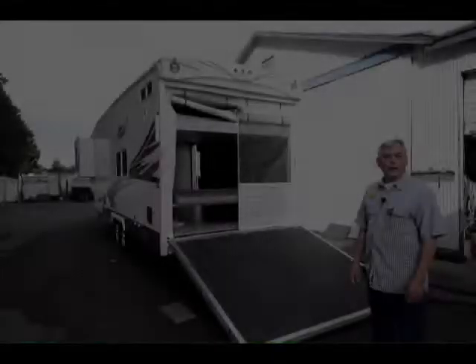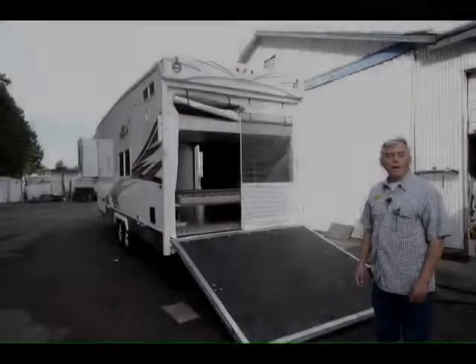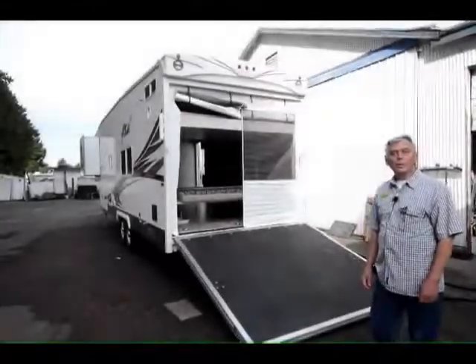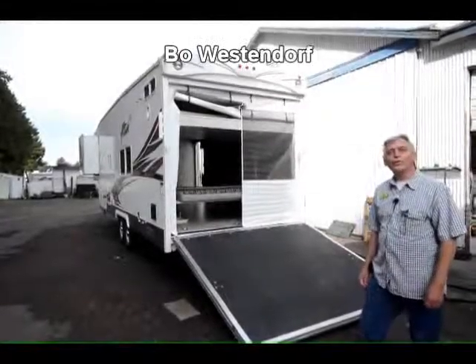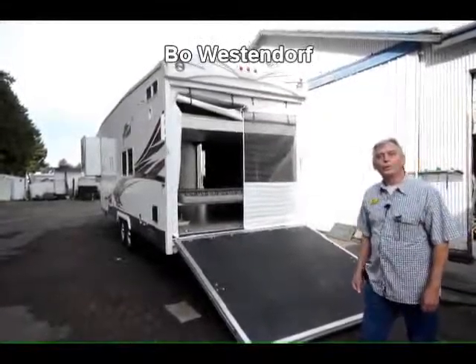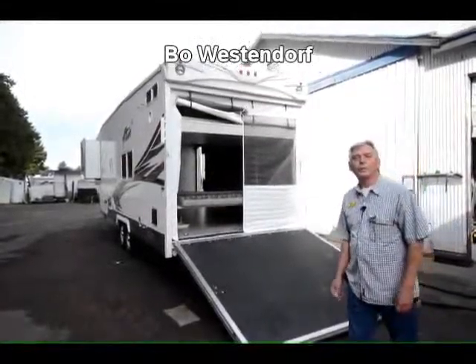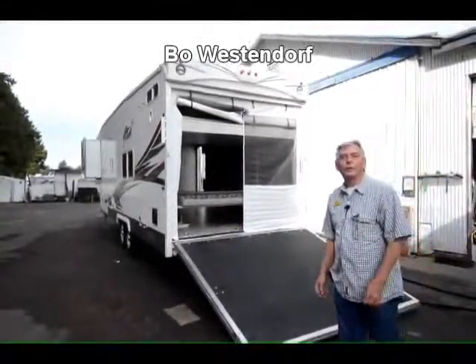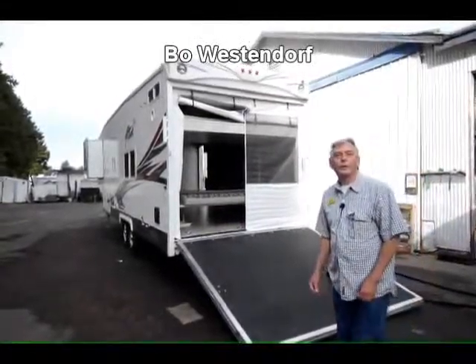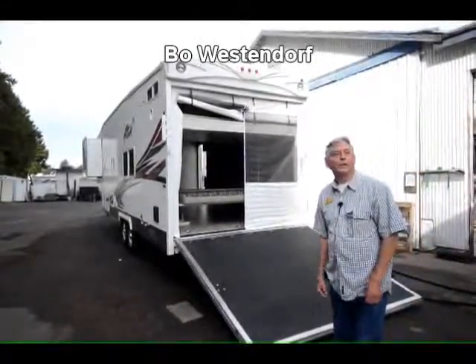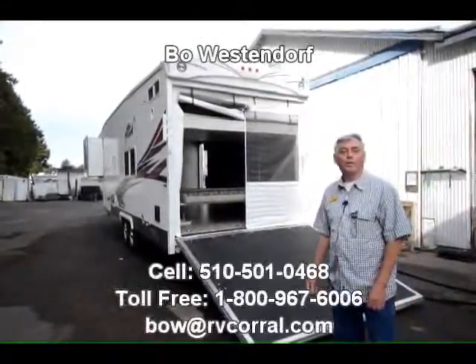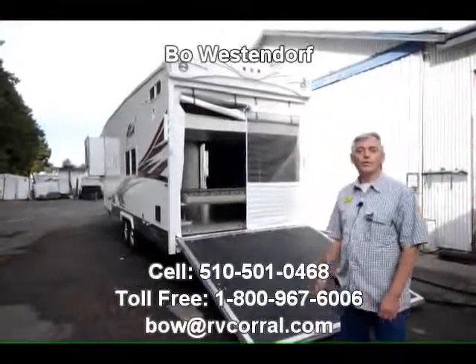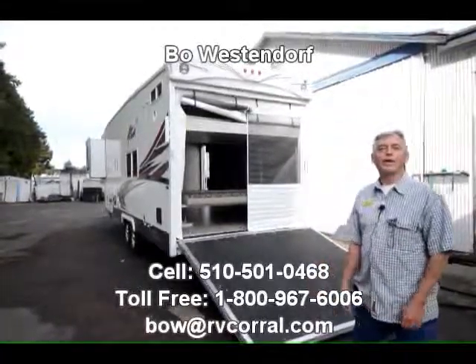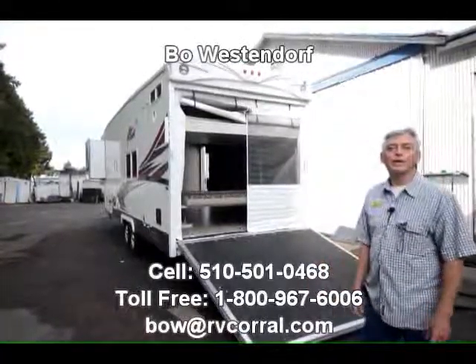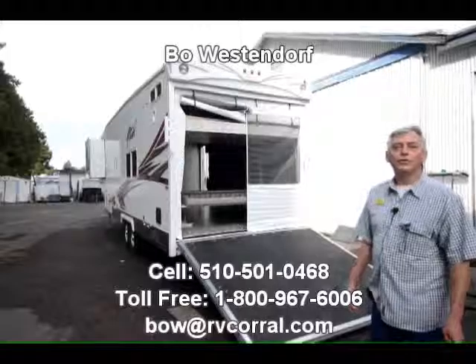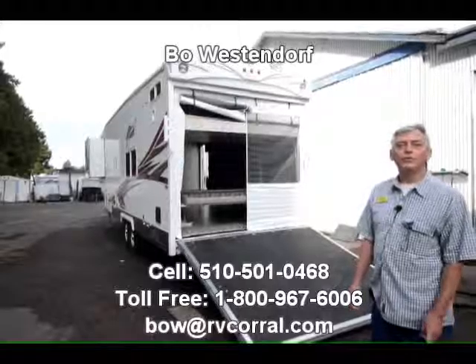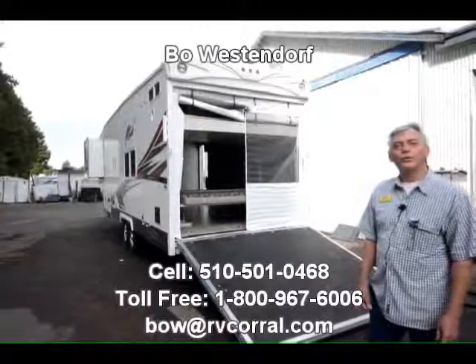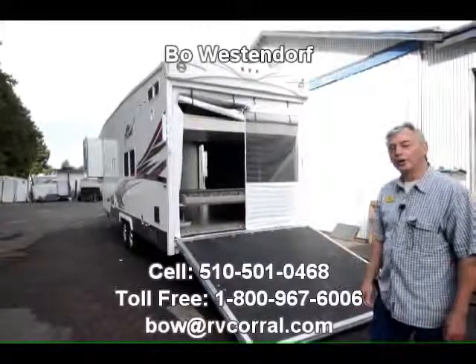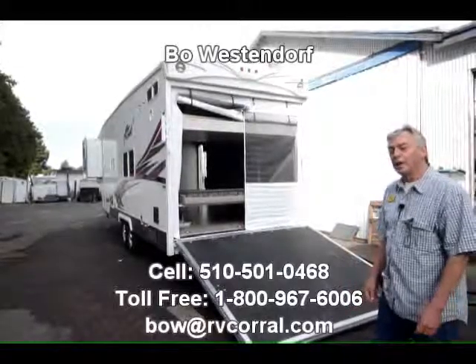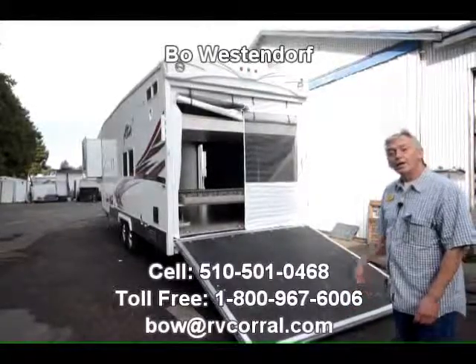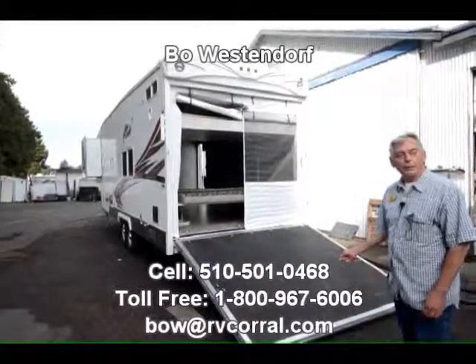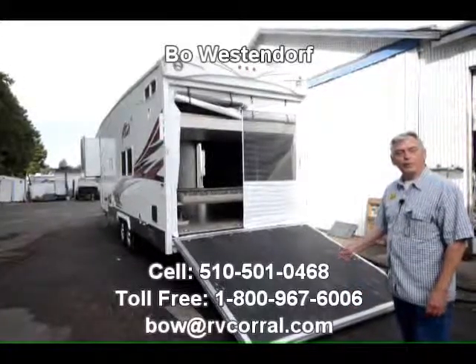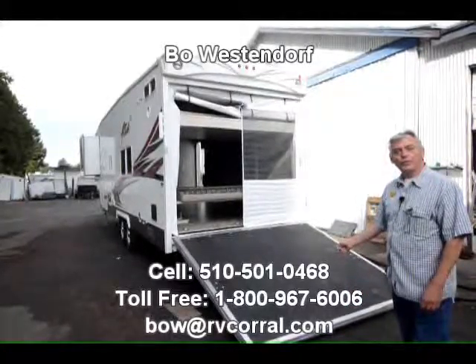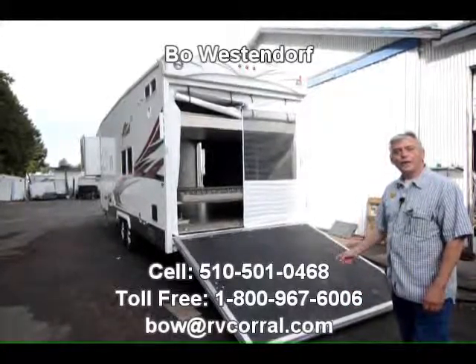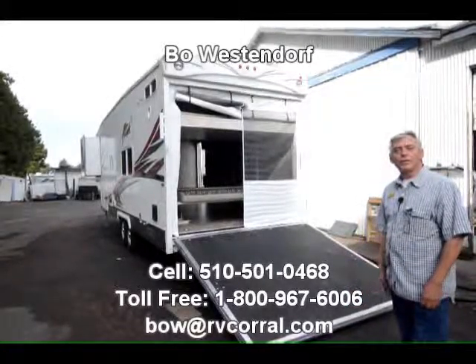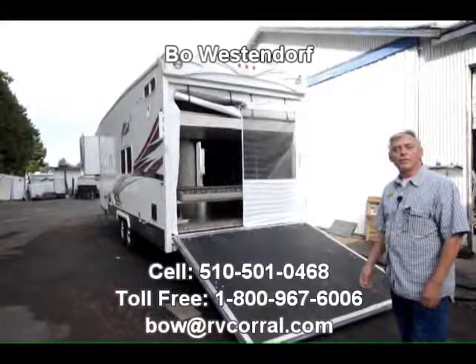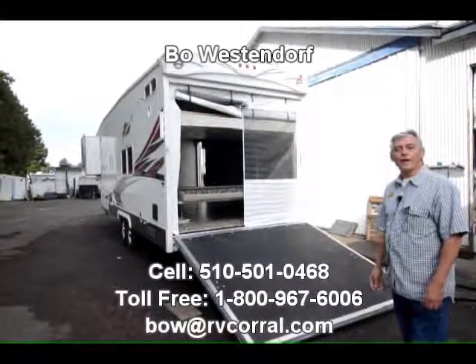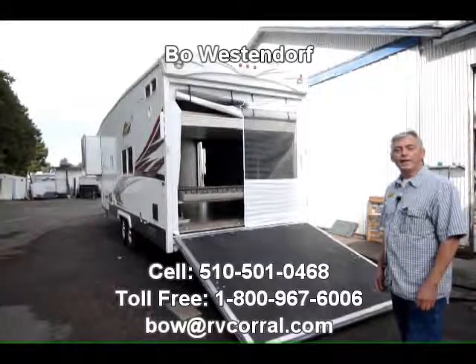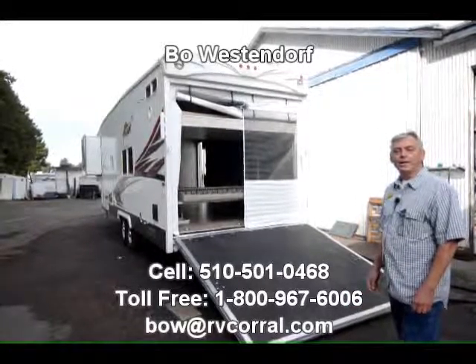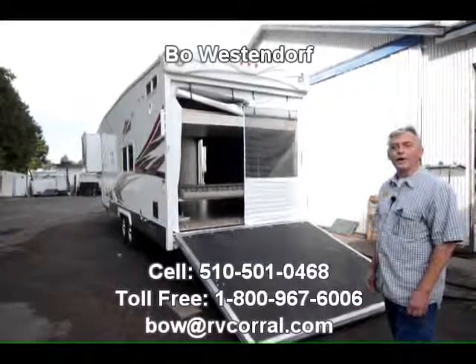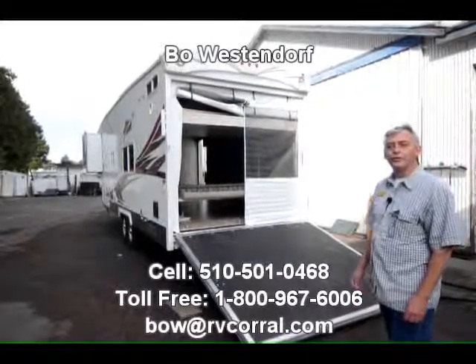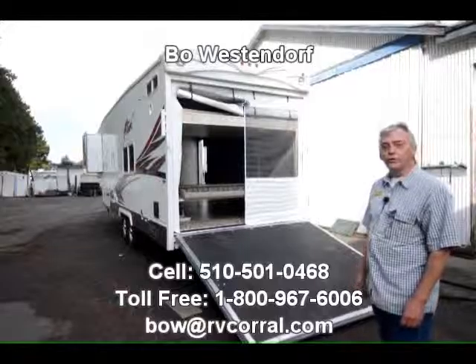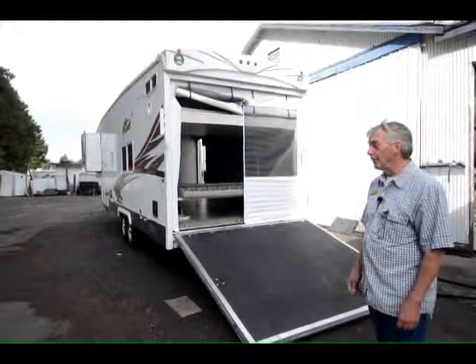Hi, I'm Beau Westendorf with RV Corral, the largest and friendliest dealer in Eugene, Oregon. Today we're going to bring you a 2011 30AKS Attitude Toy Hauler.